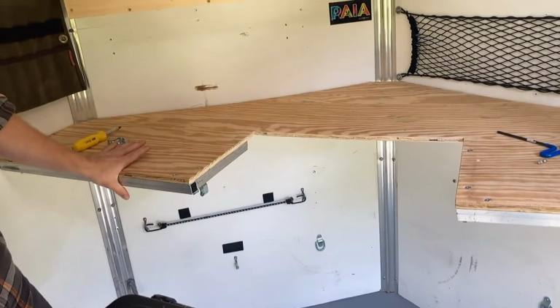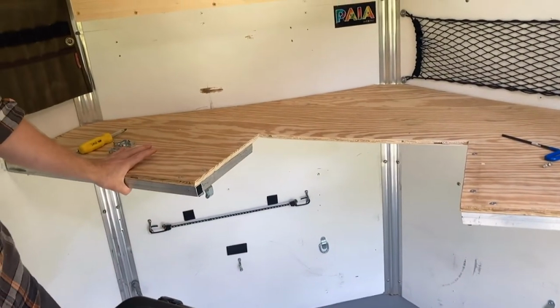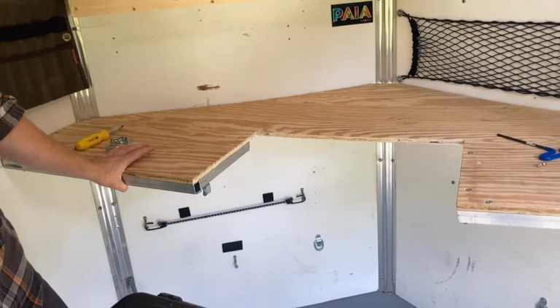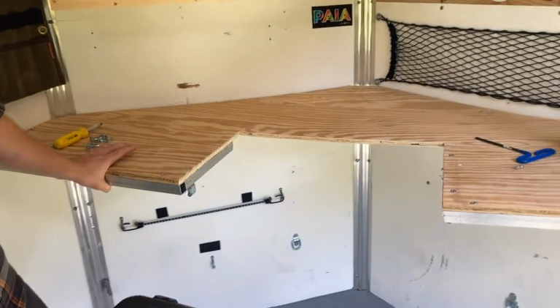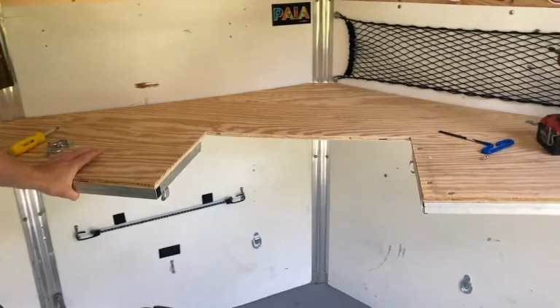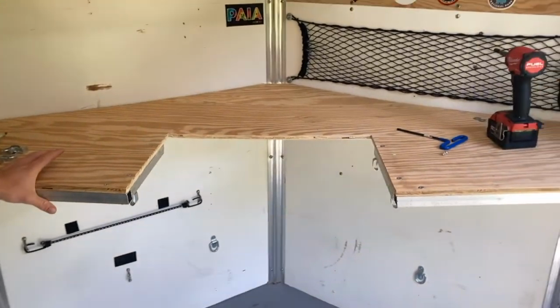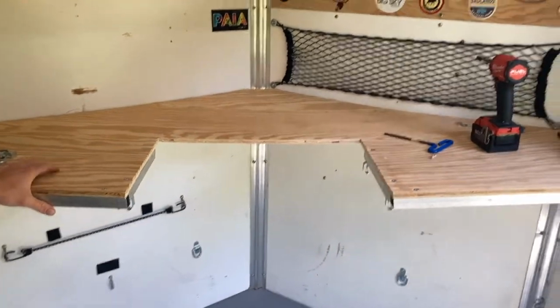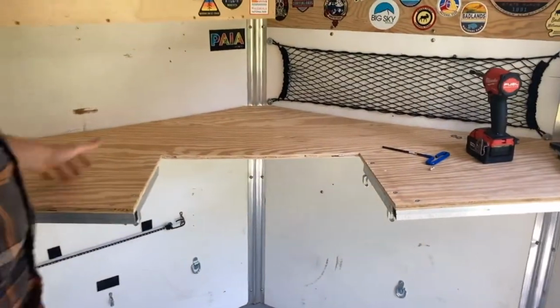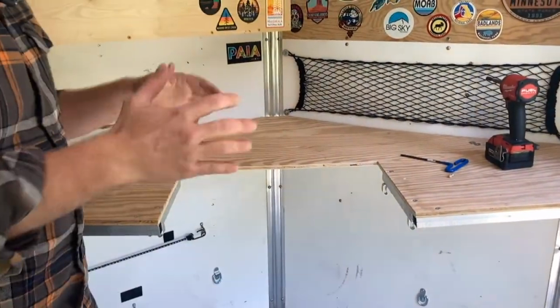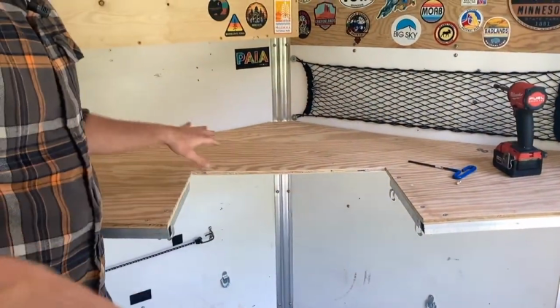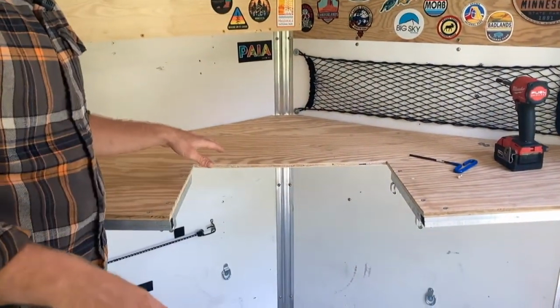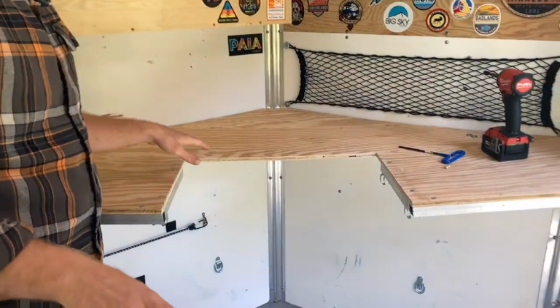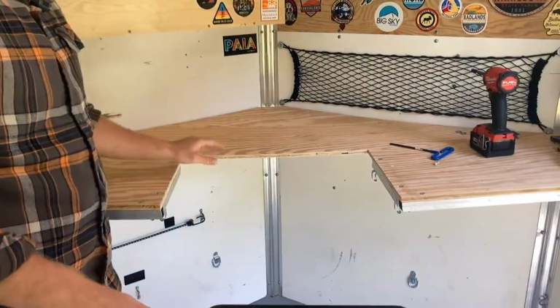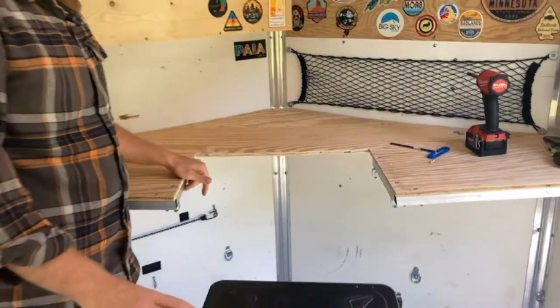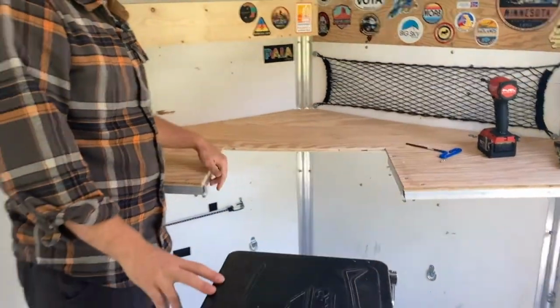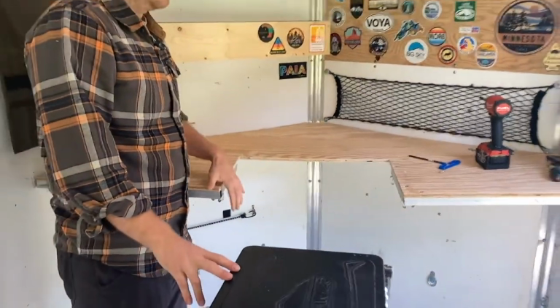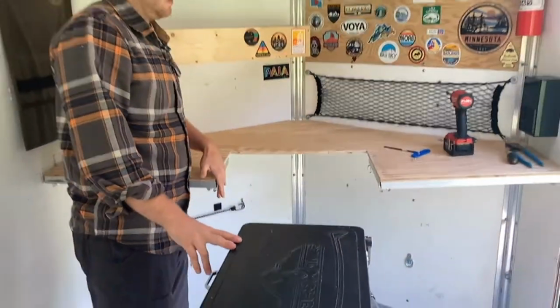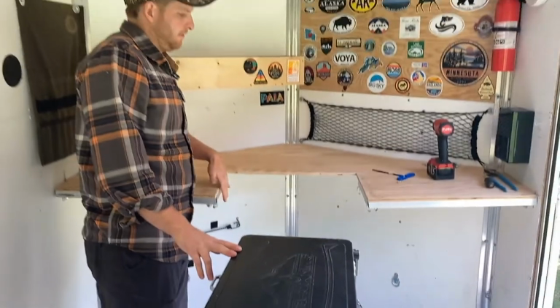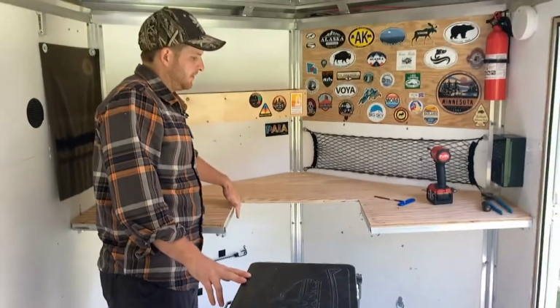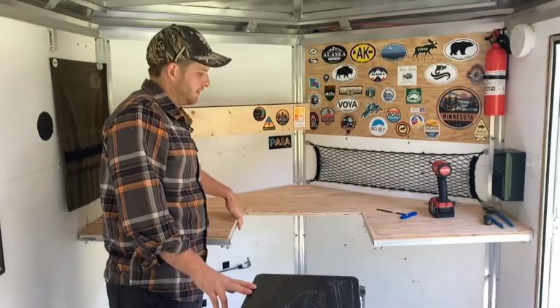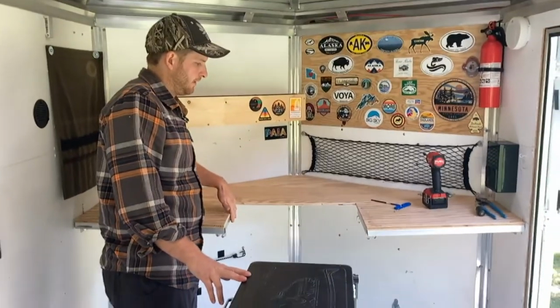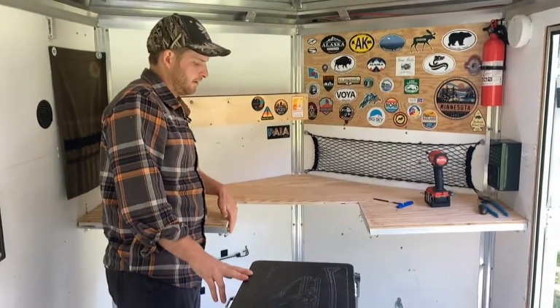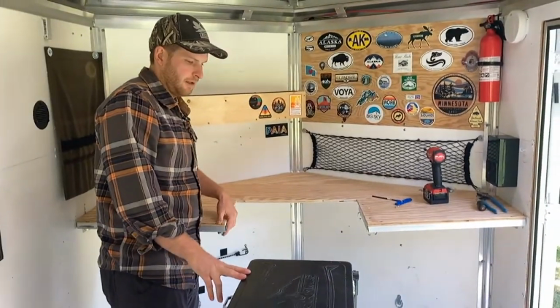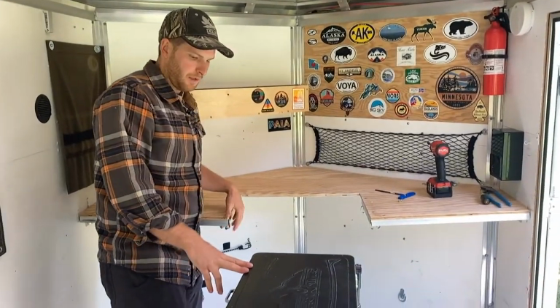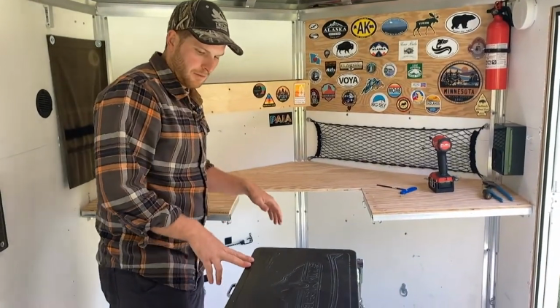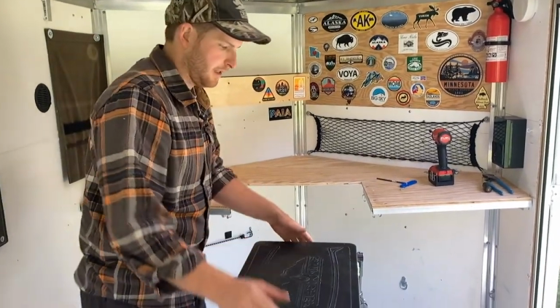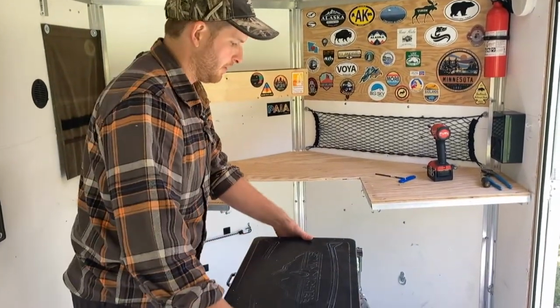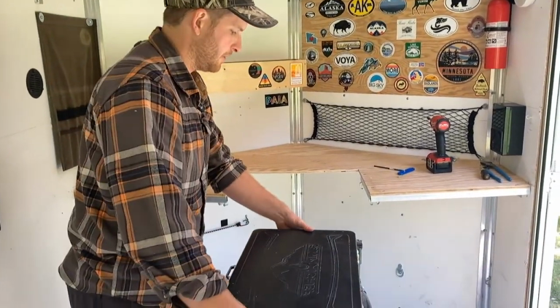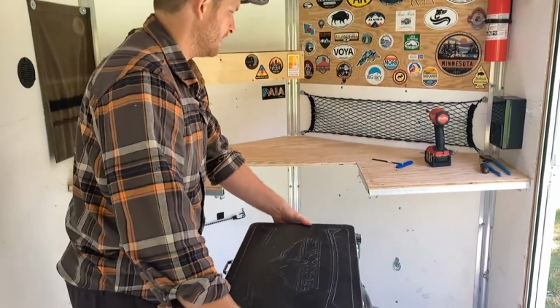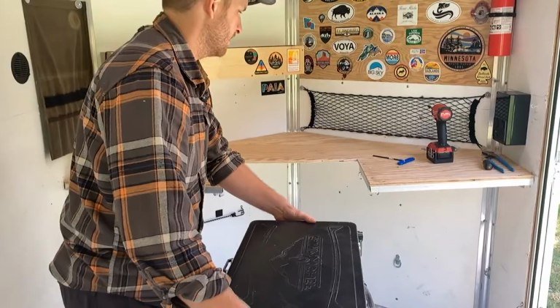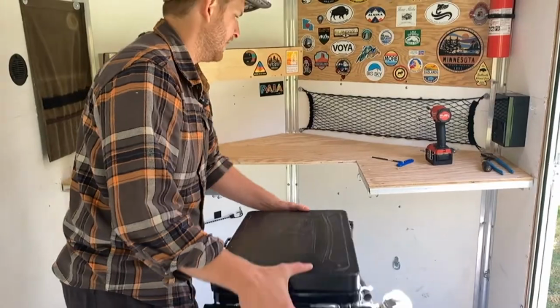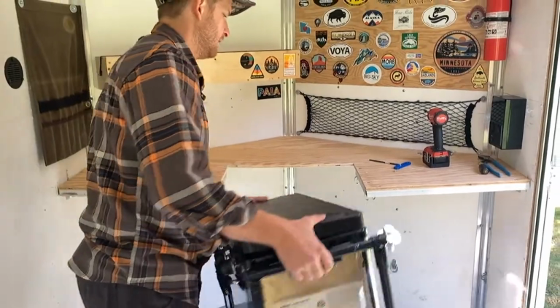Eventually I plan on building a new set of countertops that fold away and against the wall. Hopefully I can work on that one of these days, but for now I'm just going to leave the plywood one.